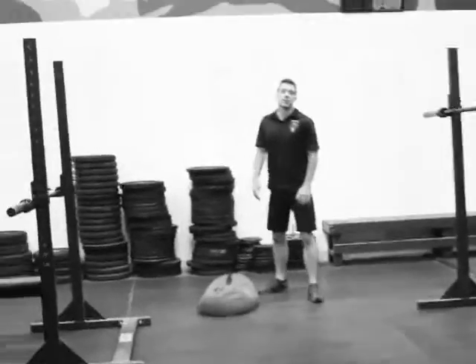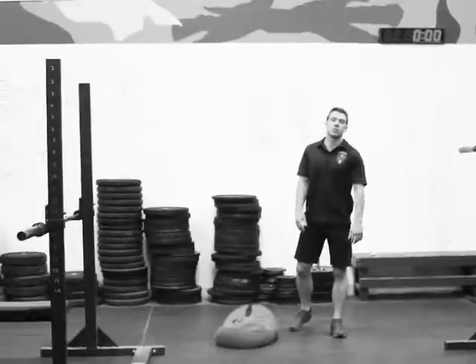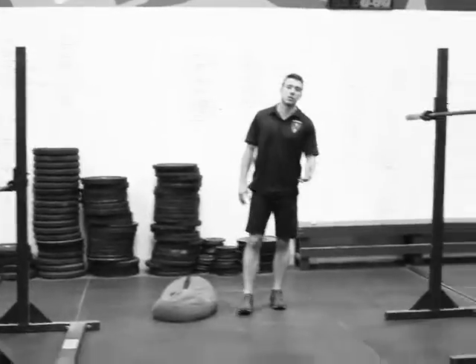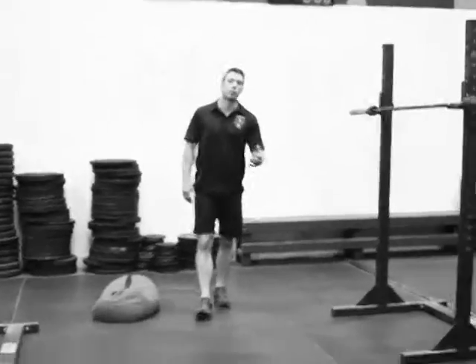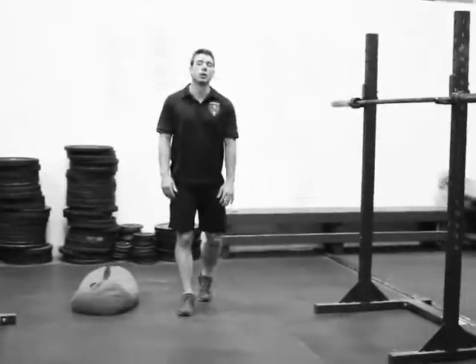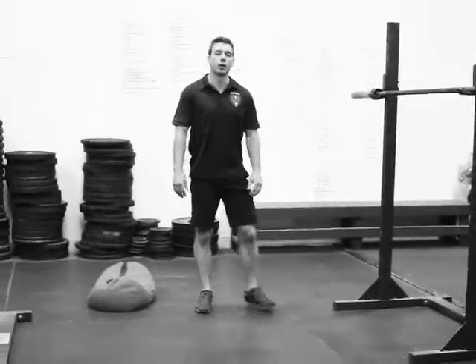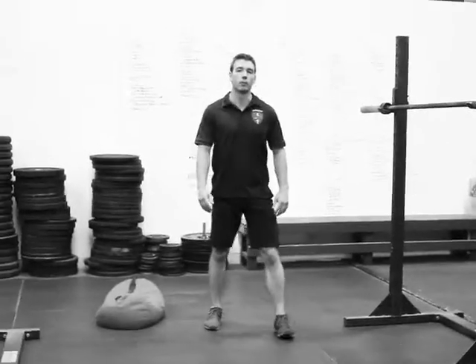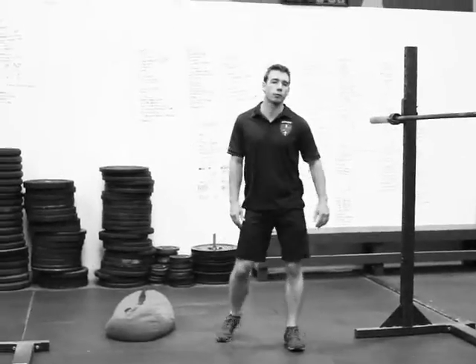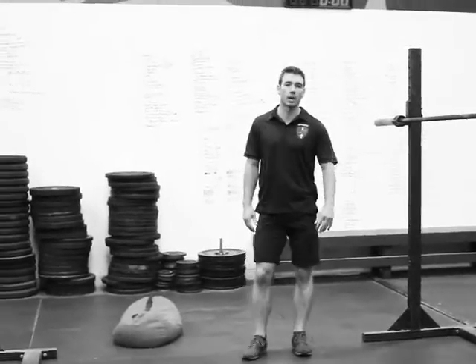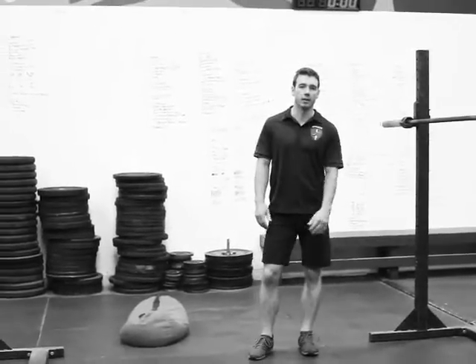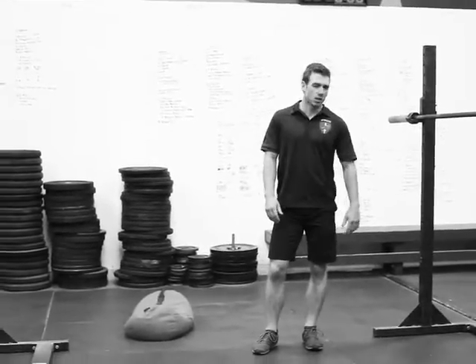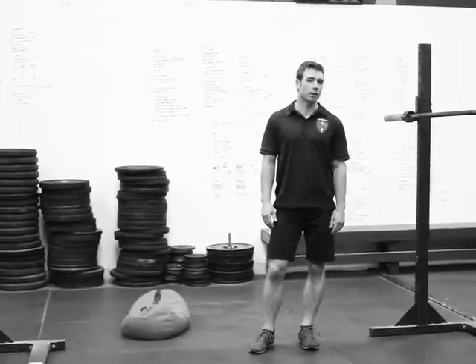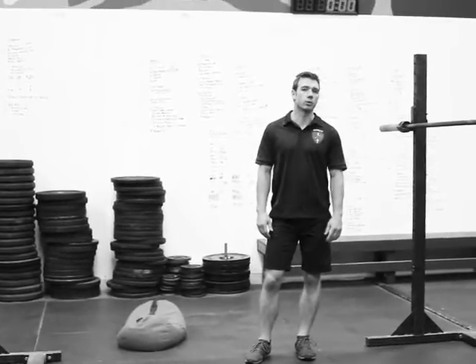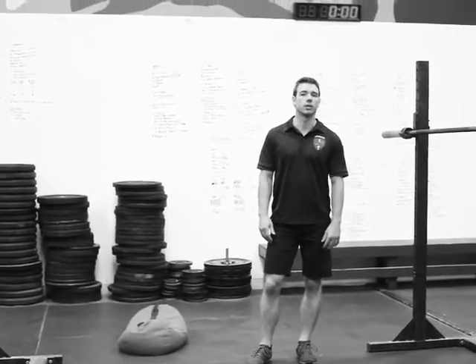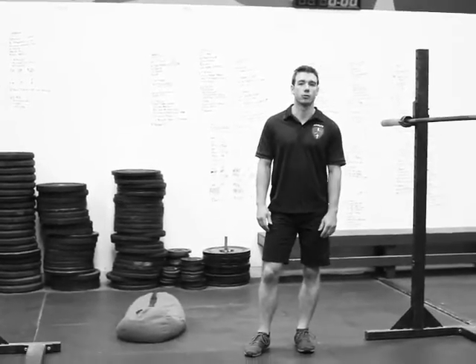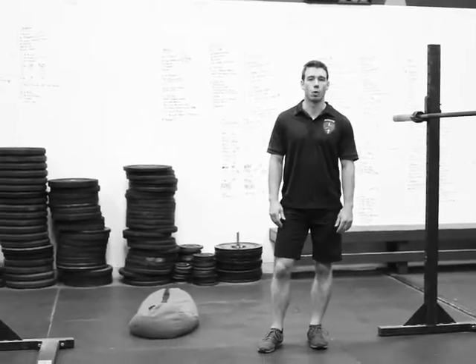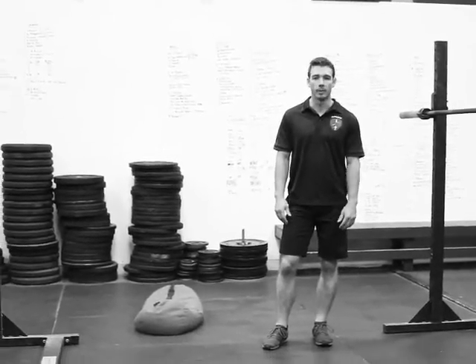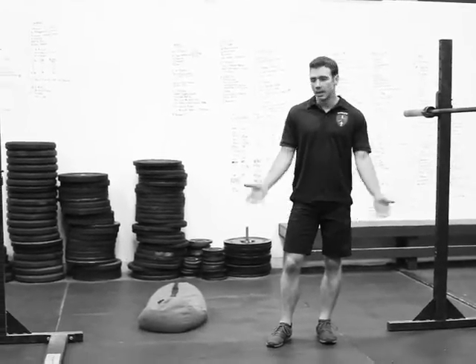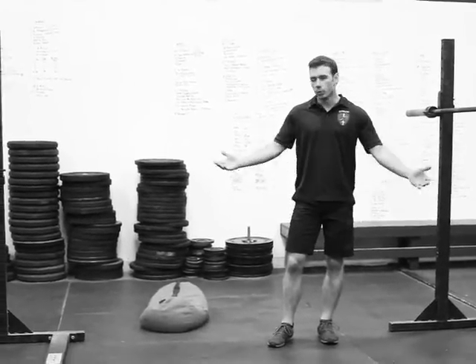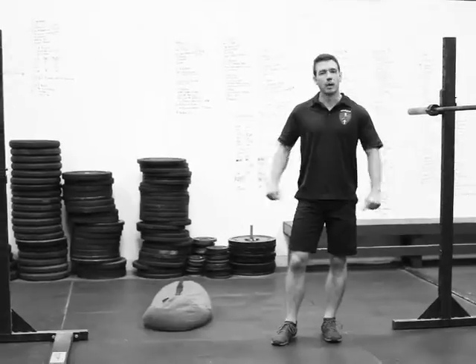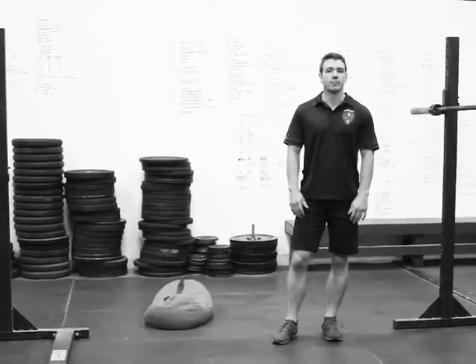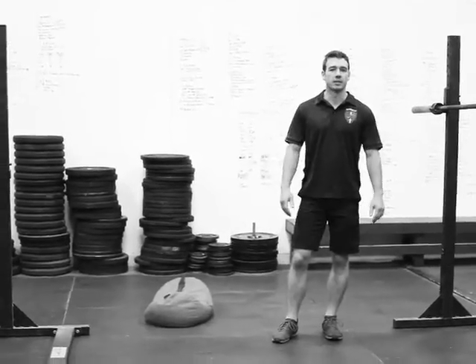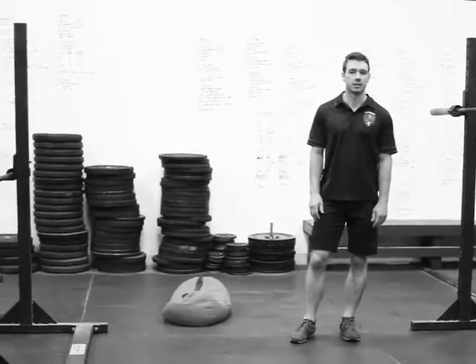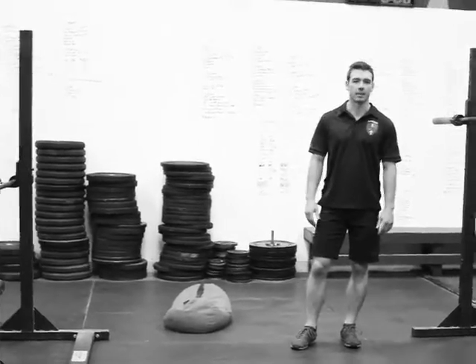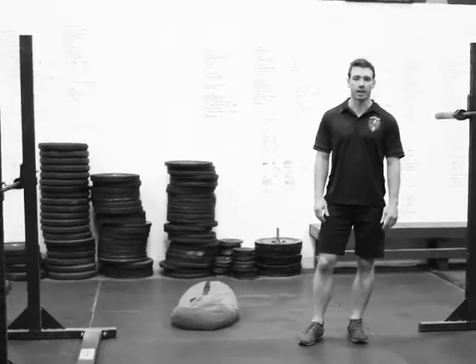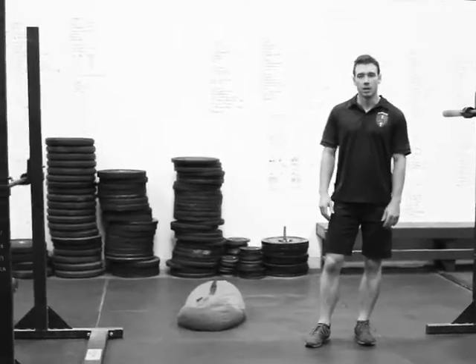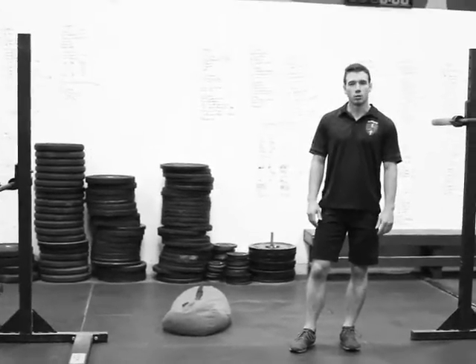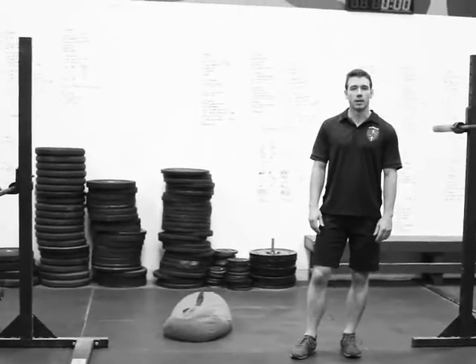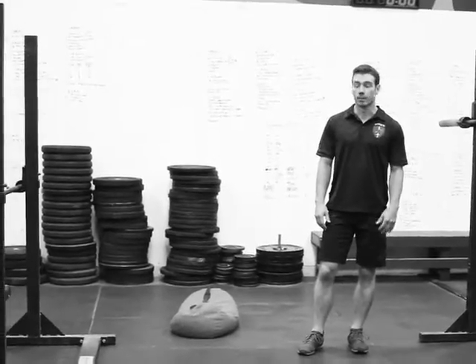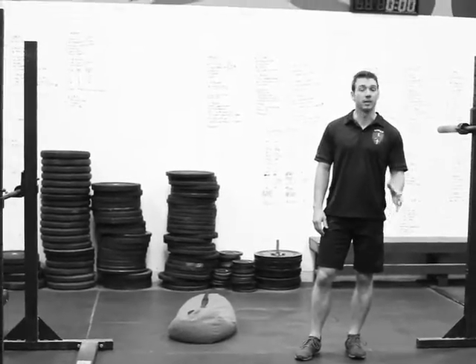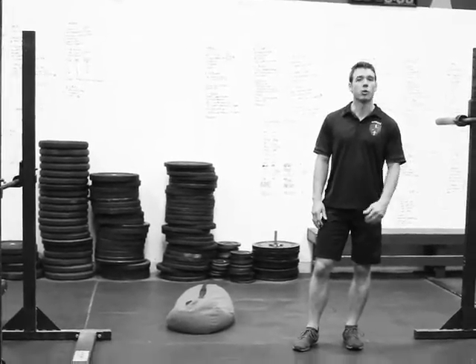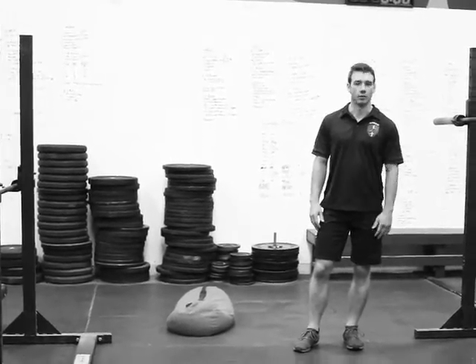This is just a simple full body circuit that we'll typically use for a warm-up. We do it for about 5 minutes. It's a sandbag clean, squat, and run.